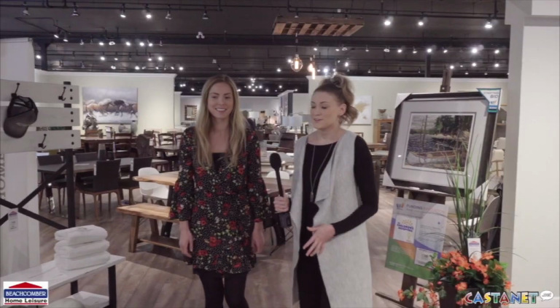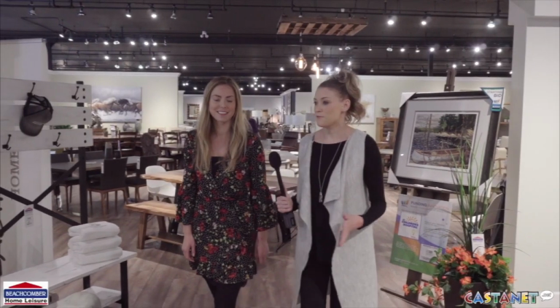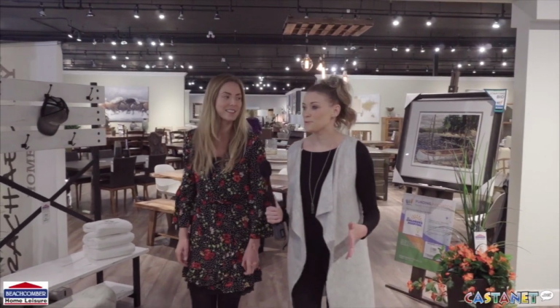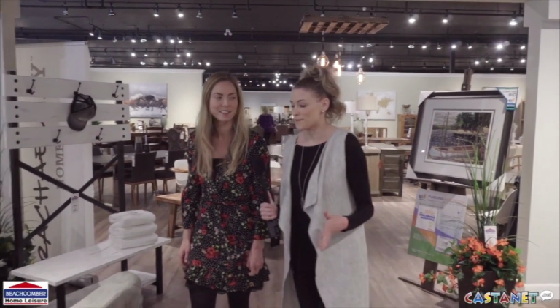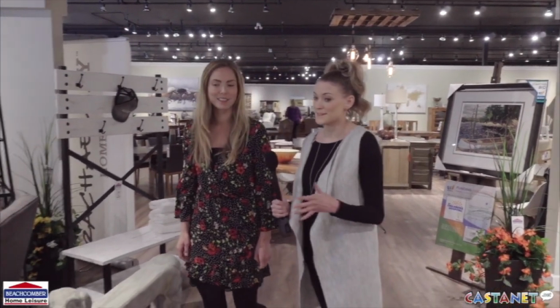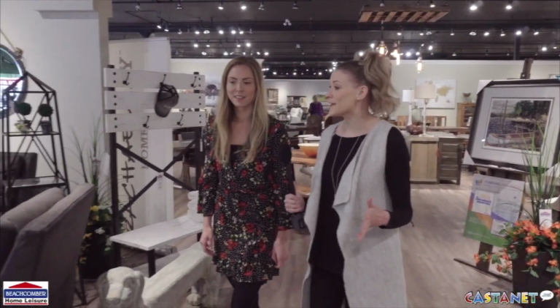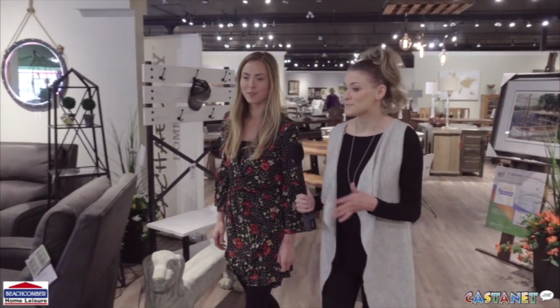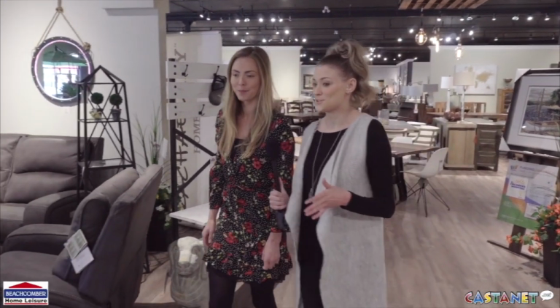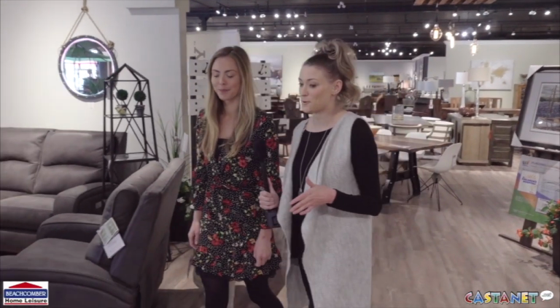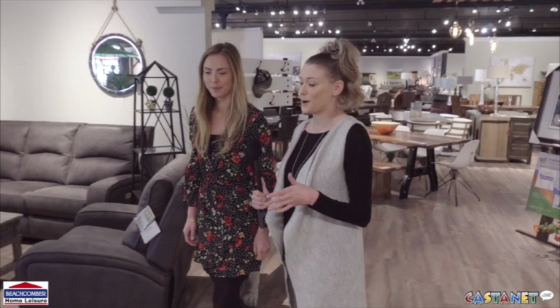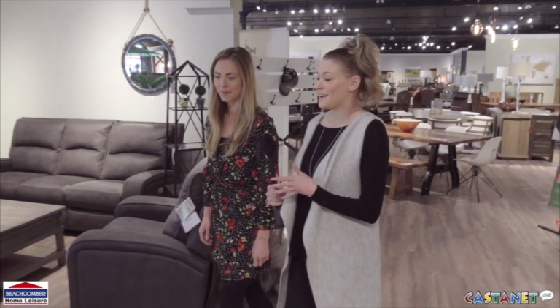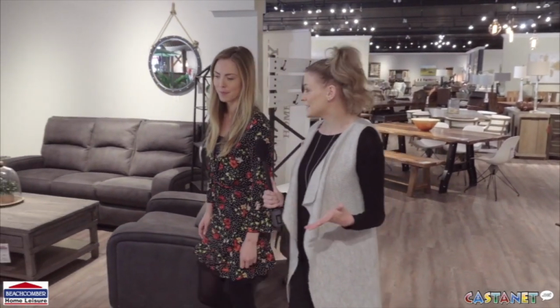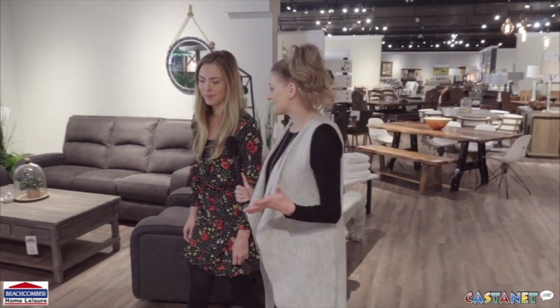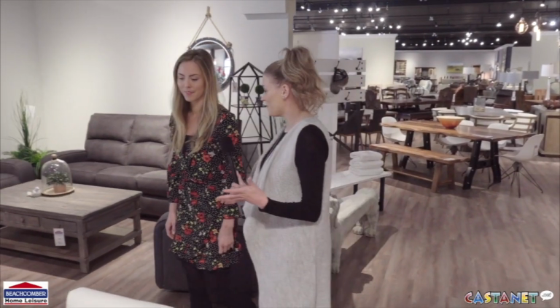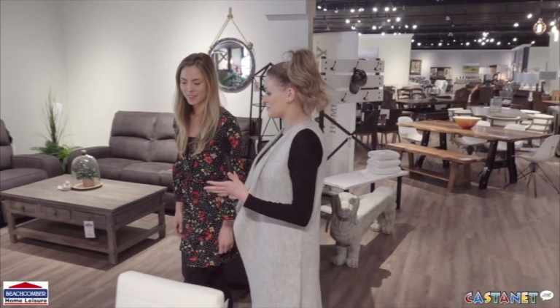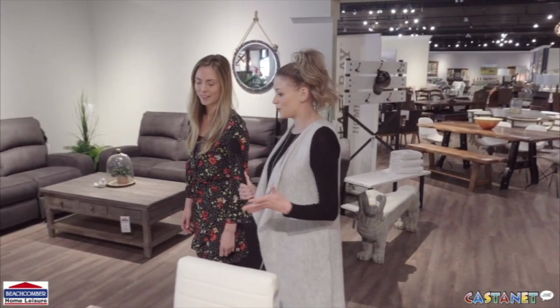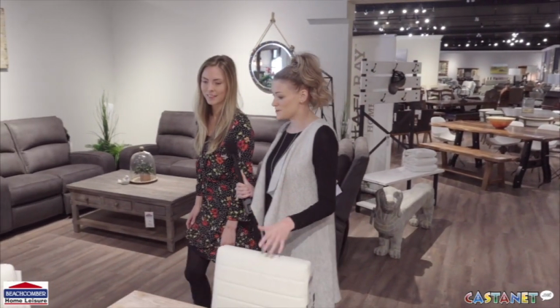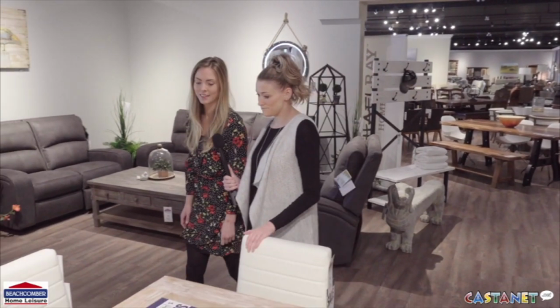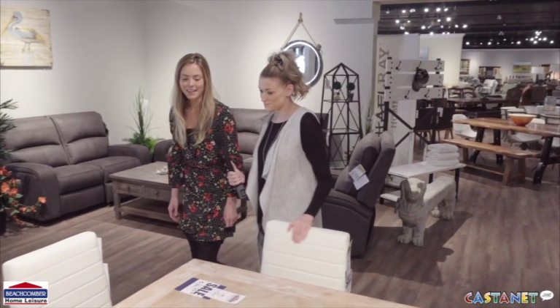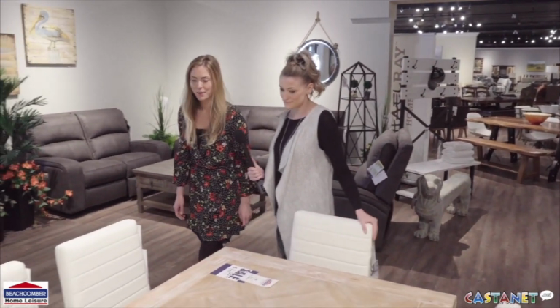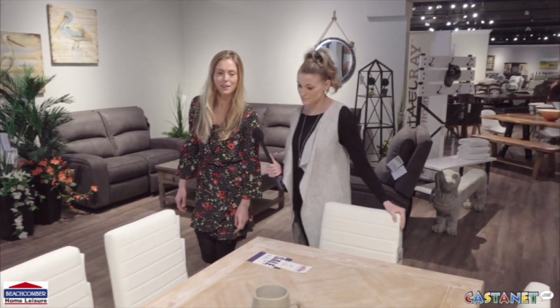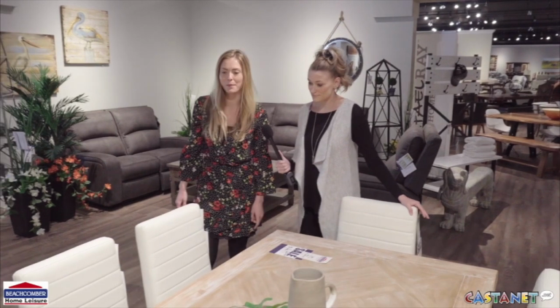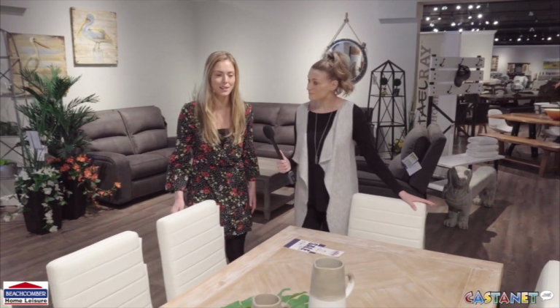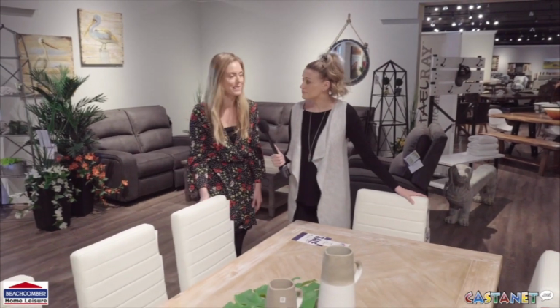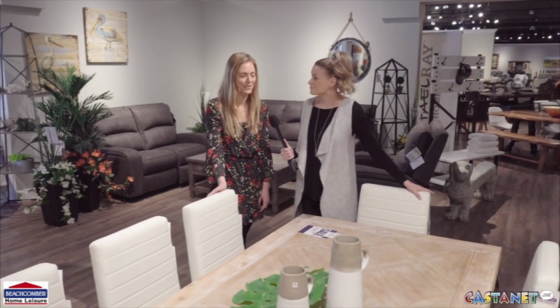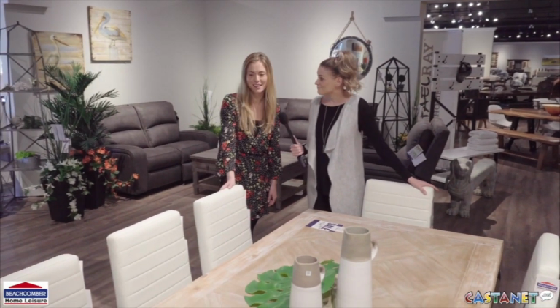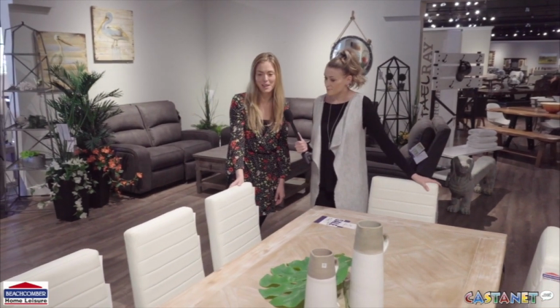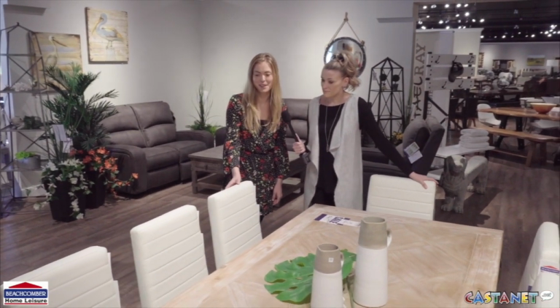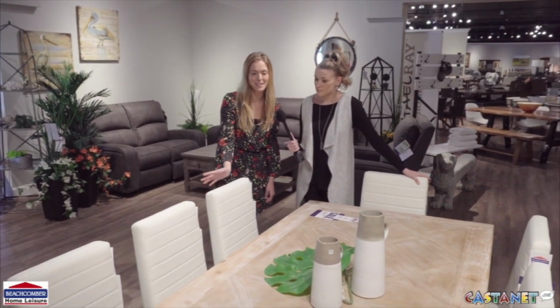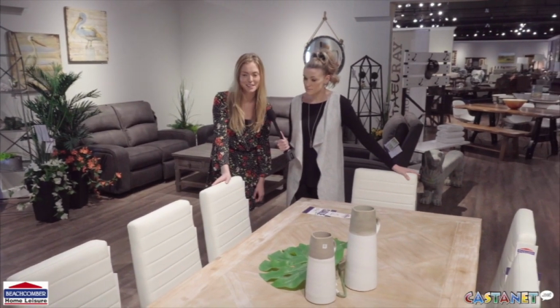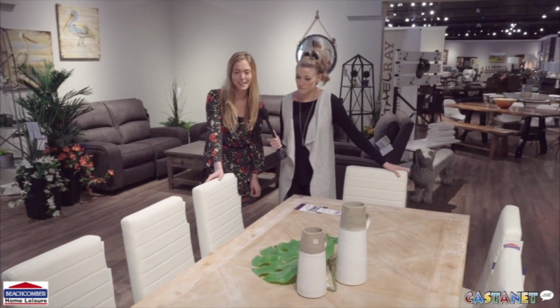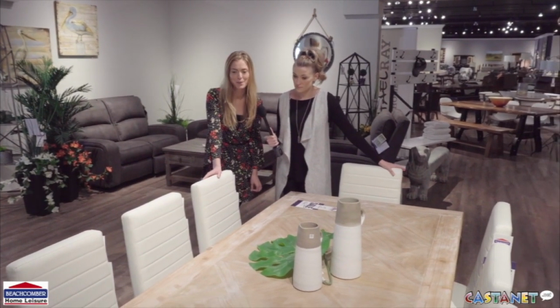So now with the cooler weather, Thanksgiving and Christmas are just around the corner. Dining sets — obviously some people are looking to update them. When you've got all the family in town, you need space for that. This one here is a good size; you can fit eight people.